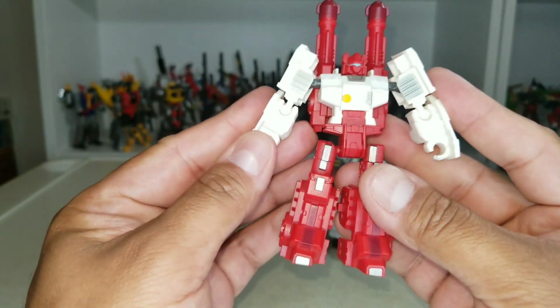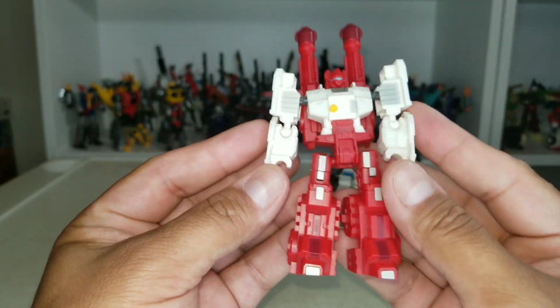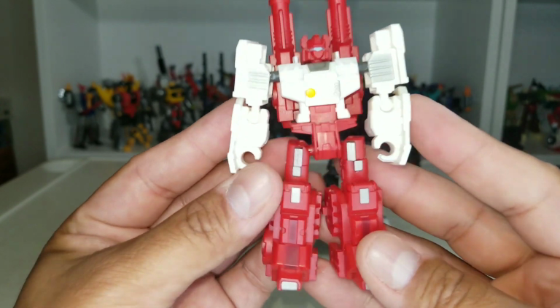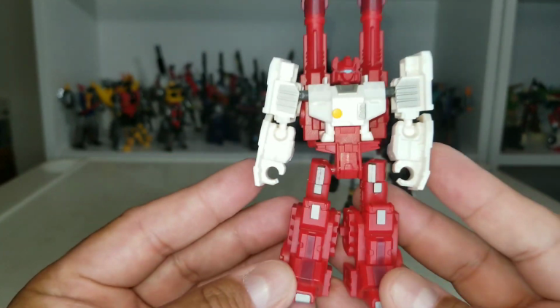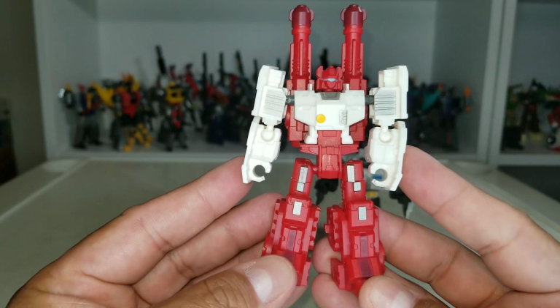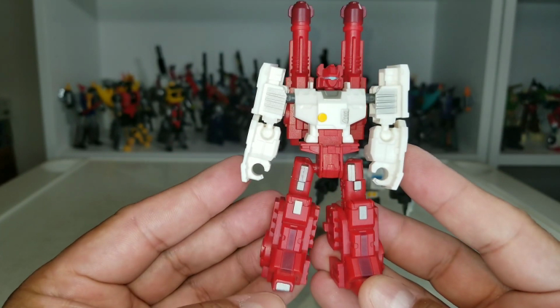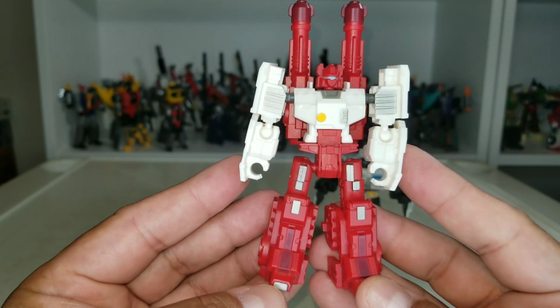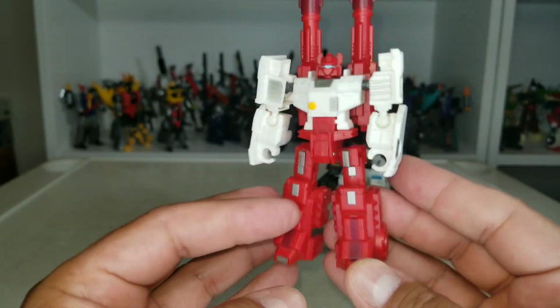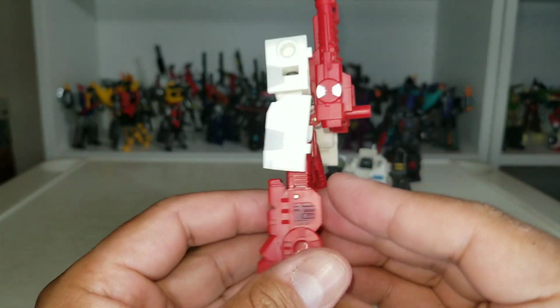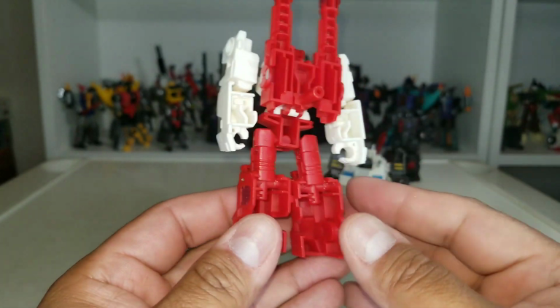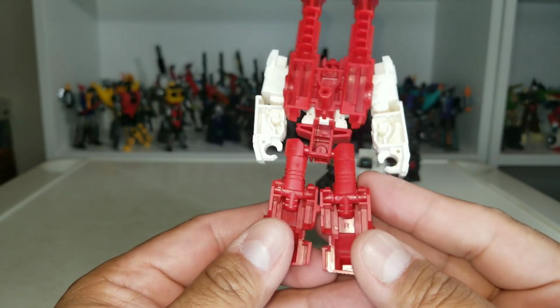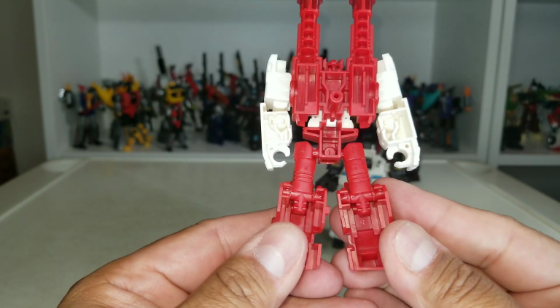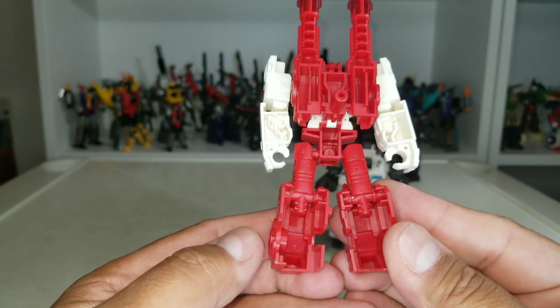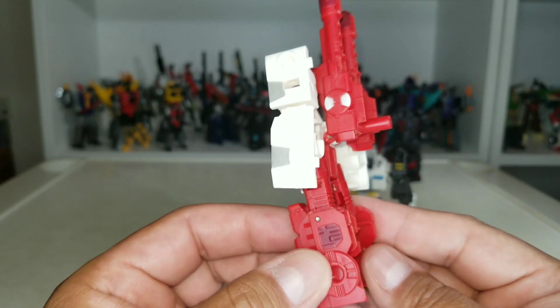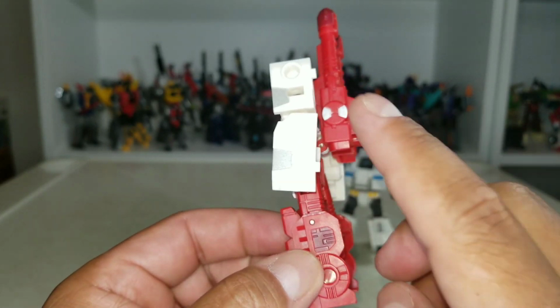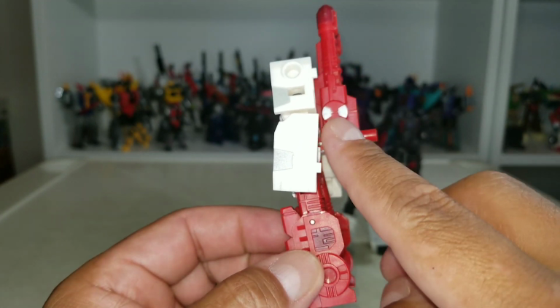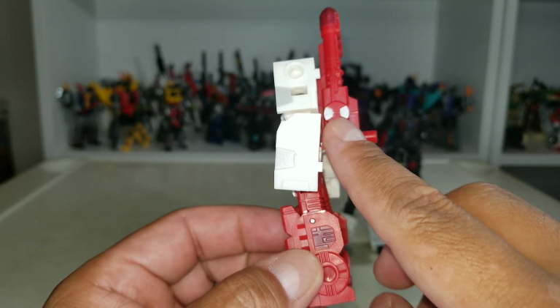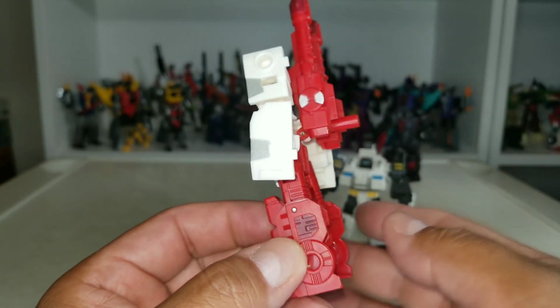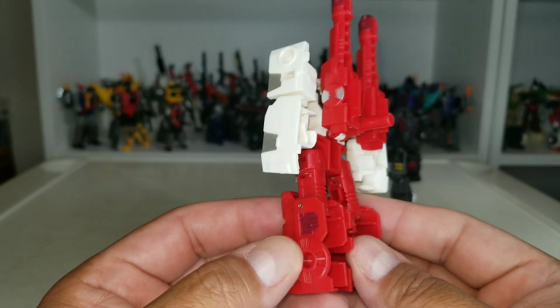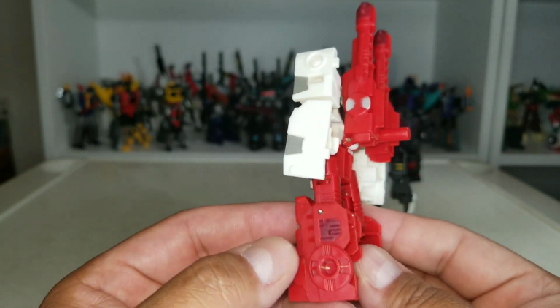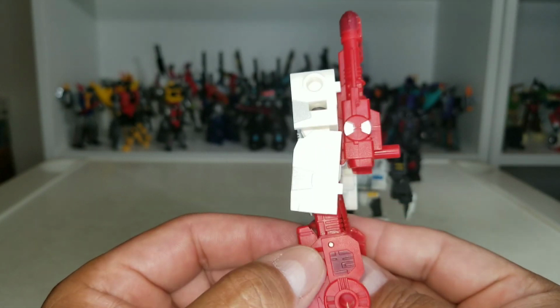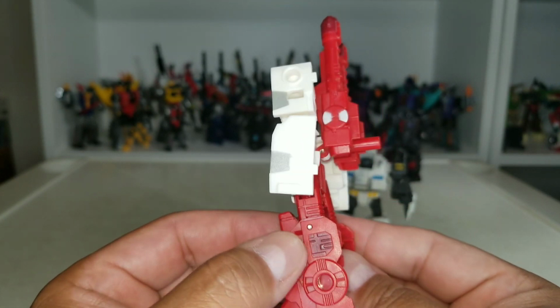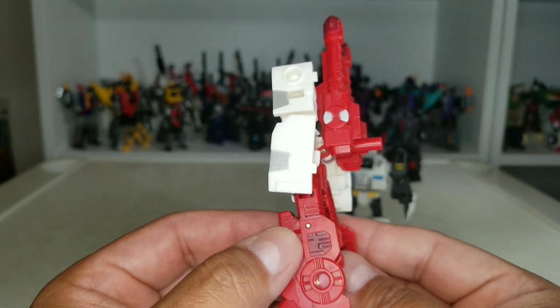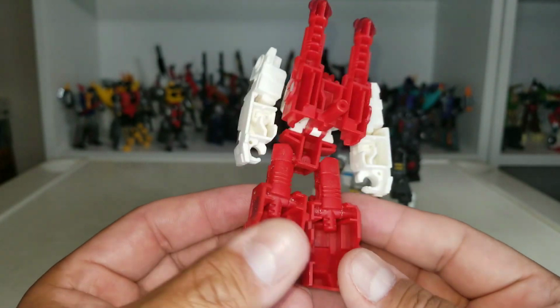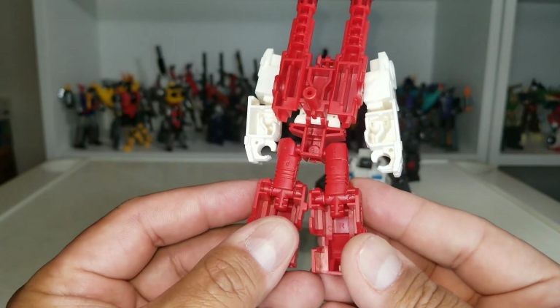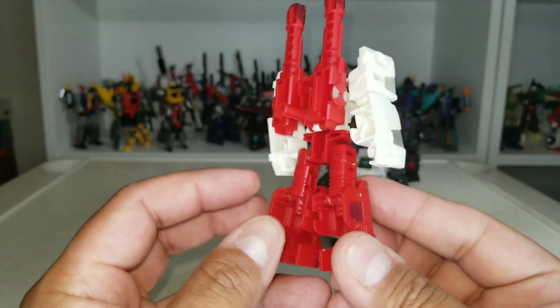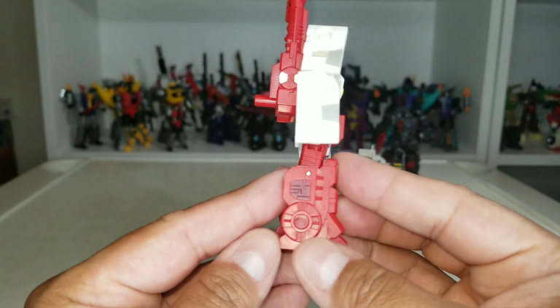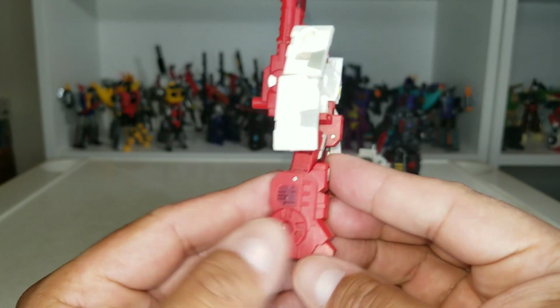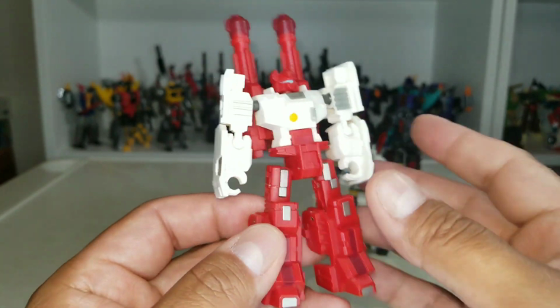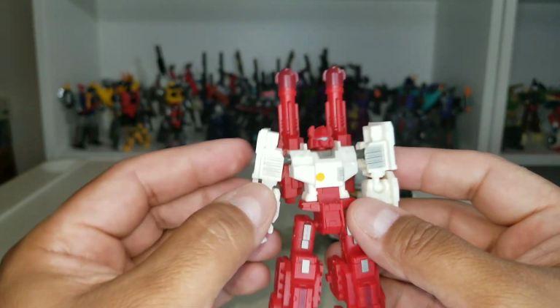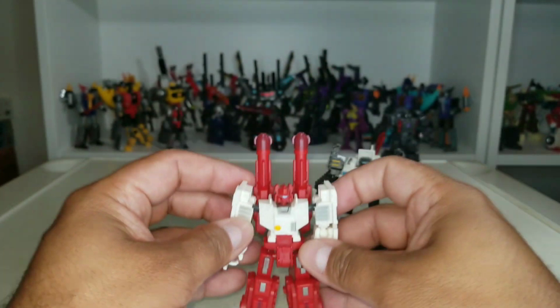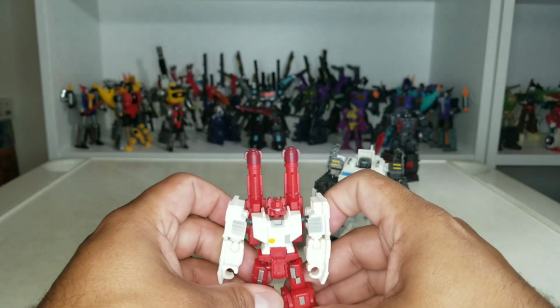That's what he looks like from the front. From the back he's got a little bit of paint here and a little maroon paint there. He's pretty cool — I like him.